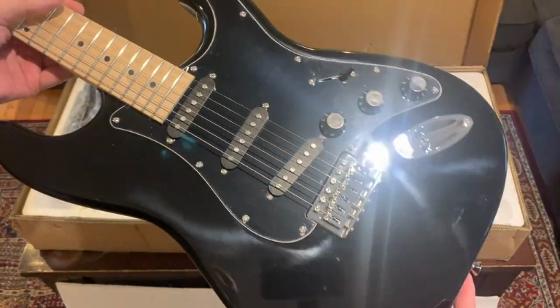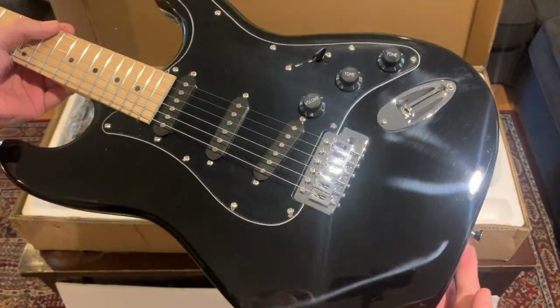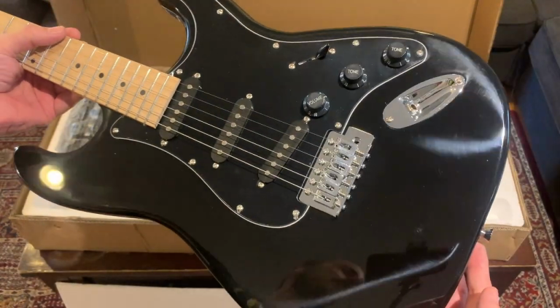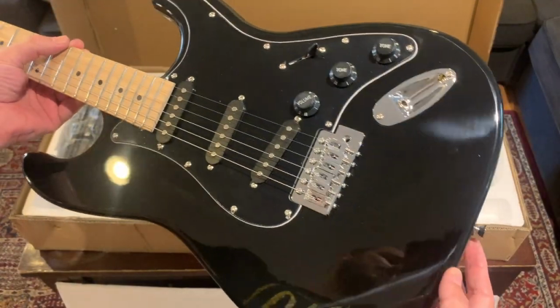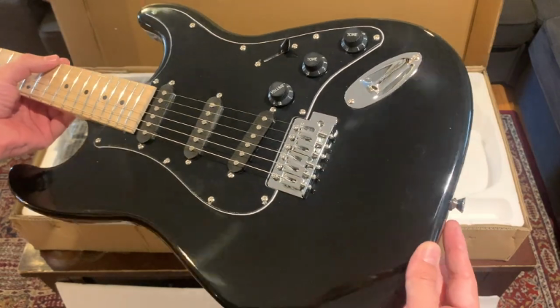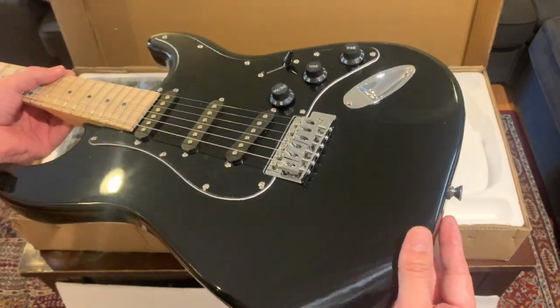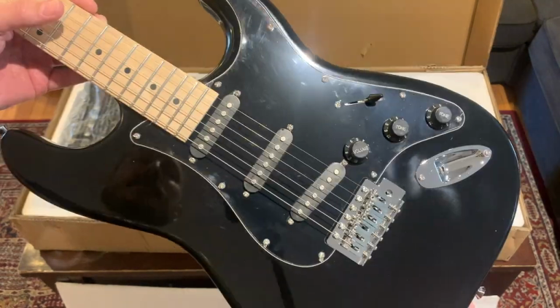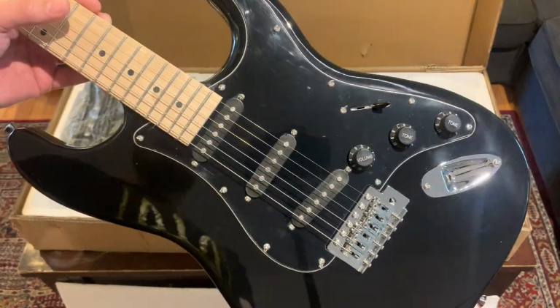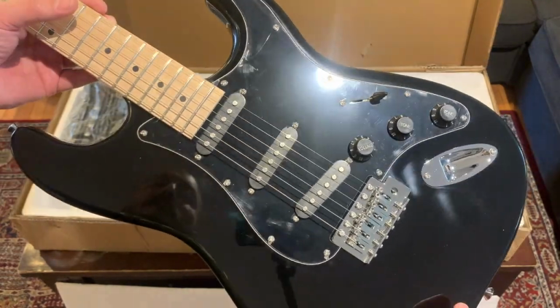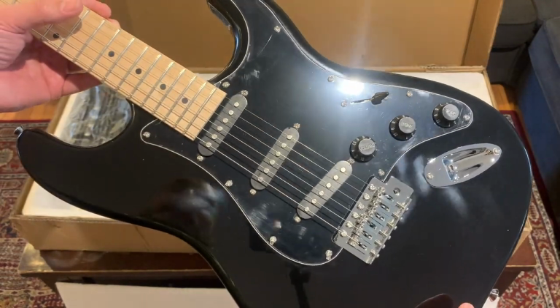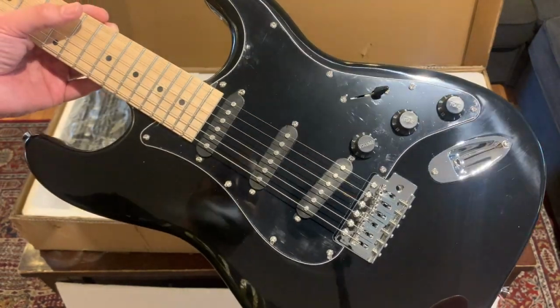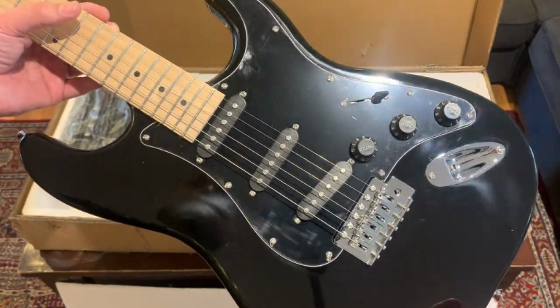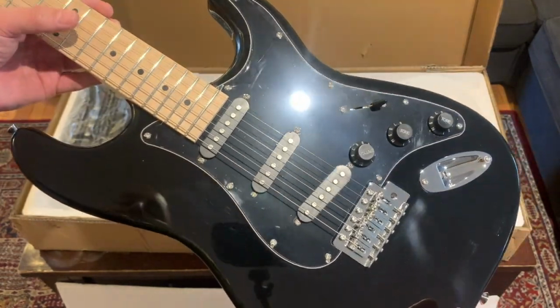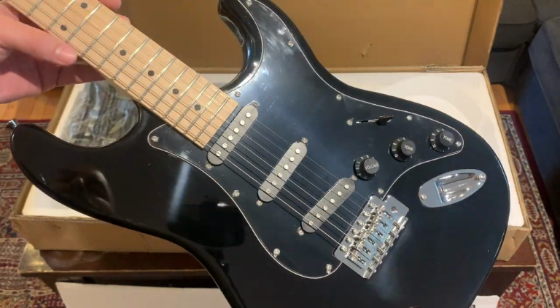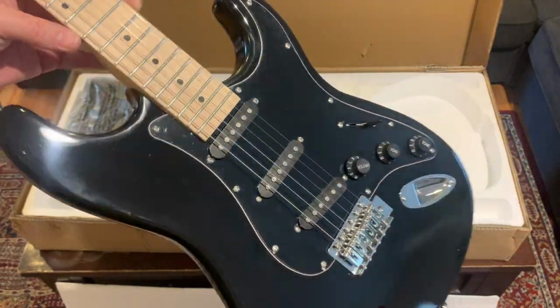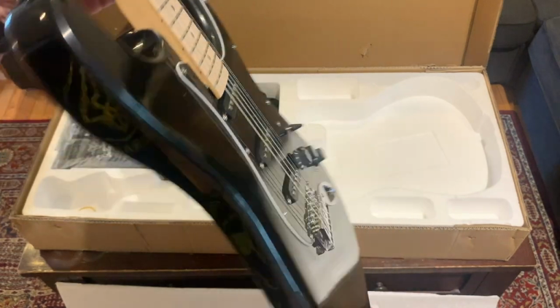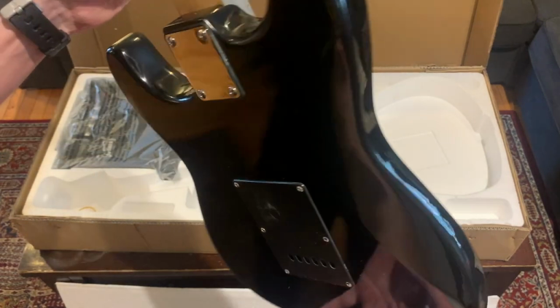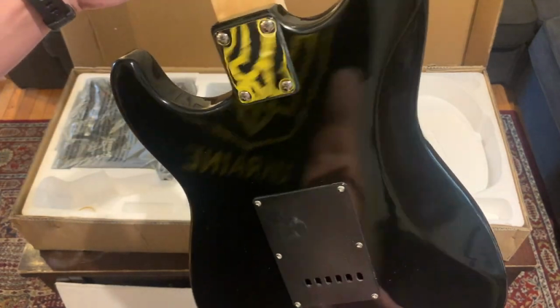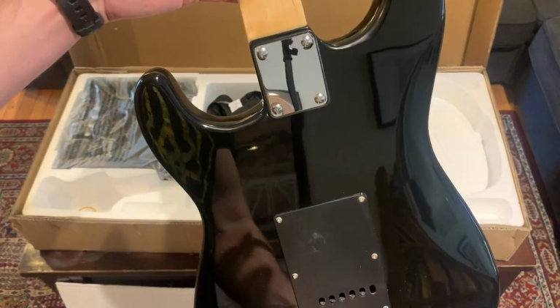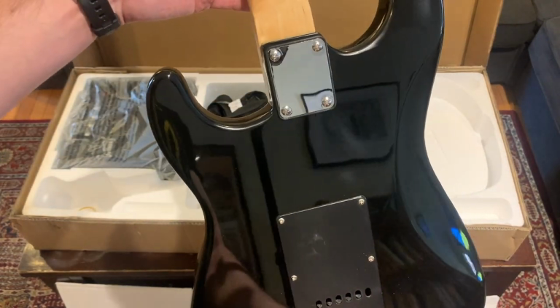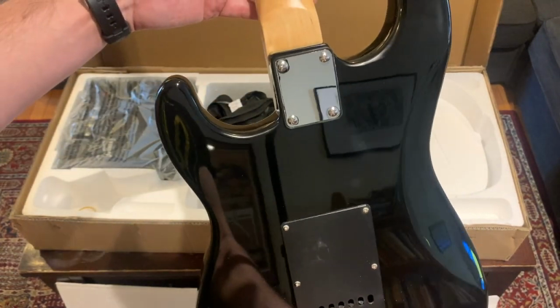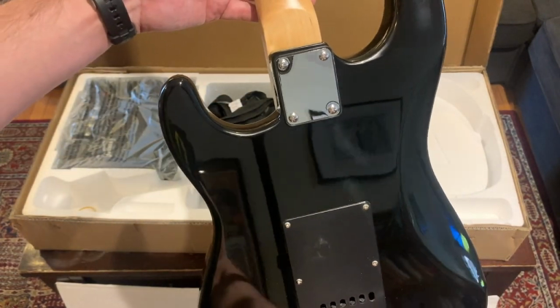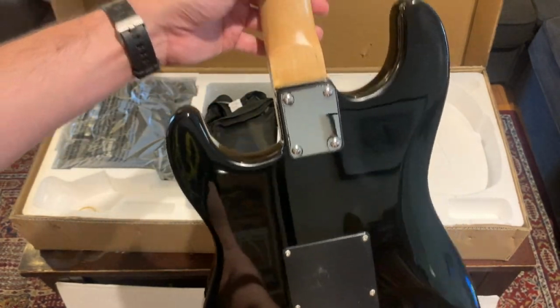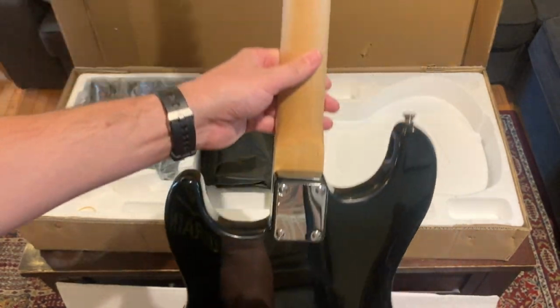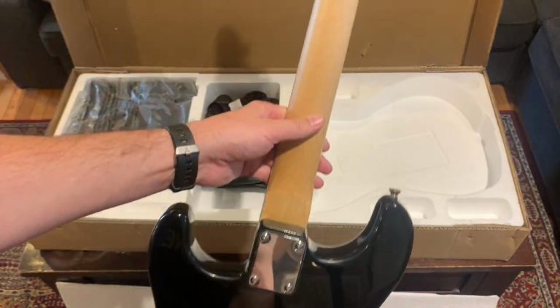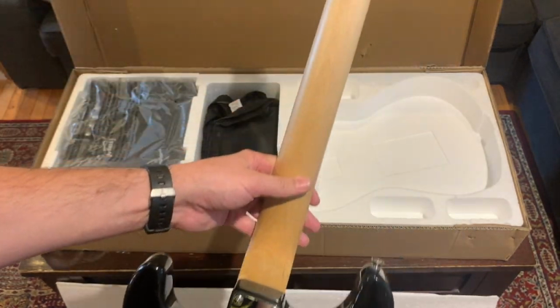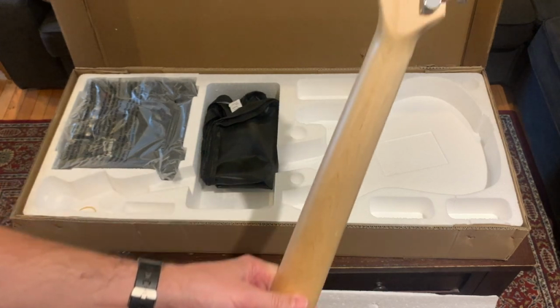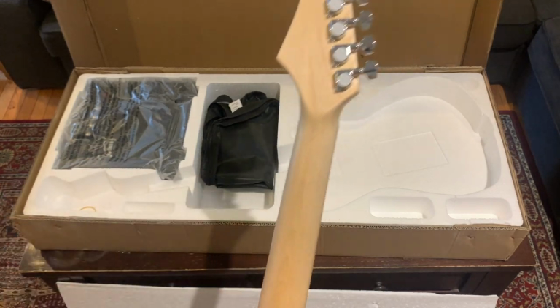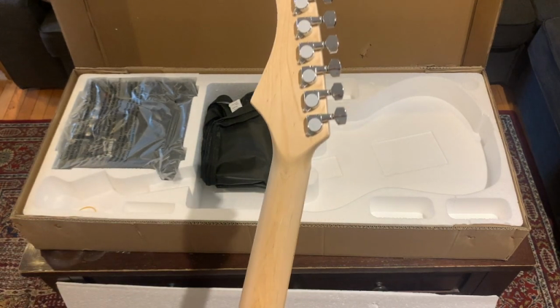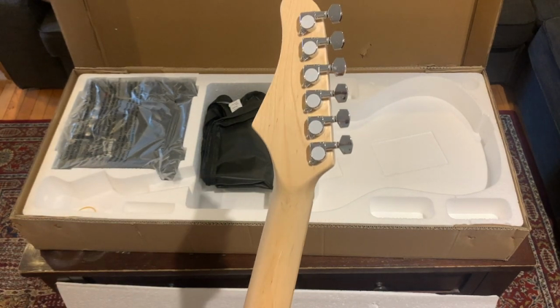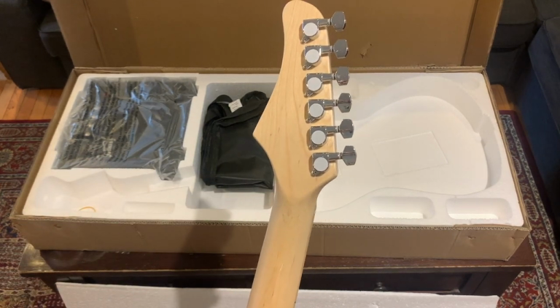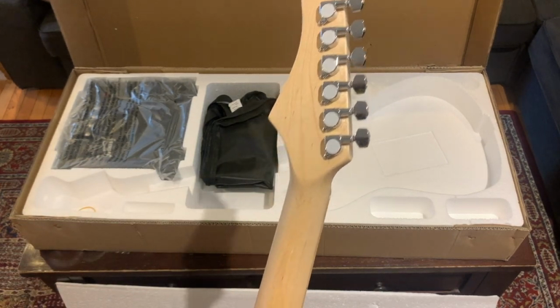Like, why was this only a hundred bucks and change? I just can't believe what you can get these days for a hundred dollars and change. Look at that. I started playing guitar 25 years ago and I can tell you we did not have access to this quality at this price point.